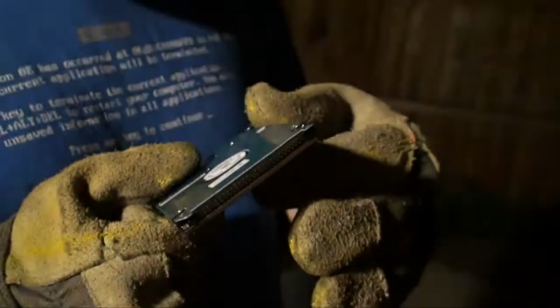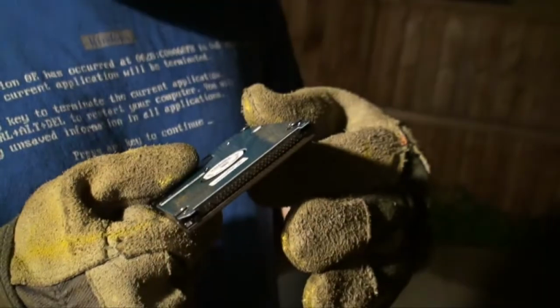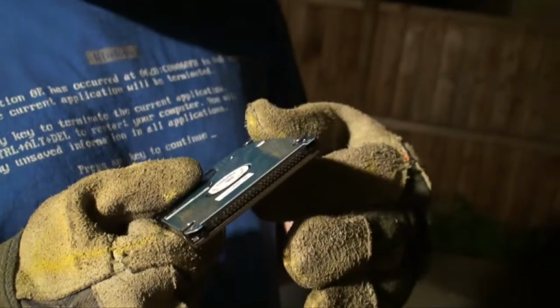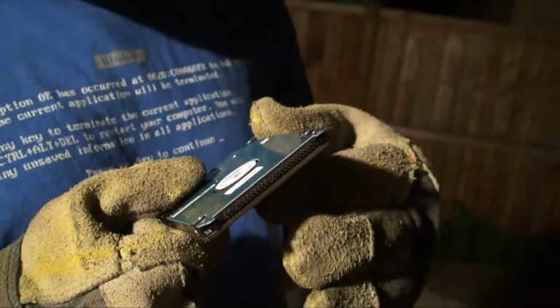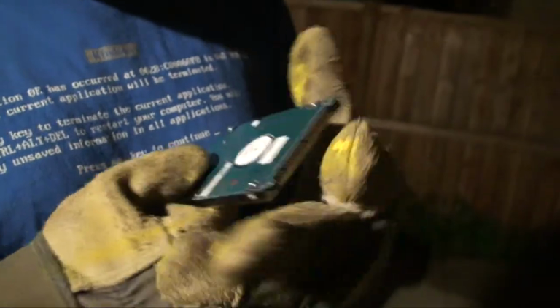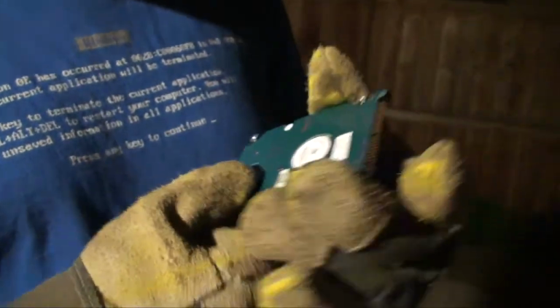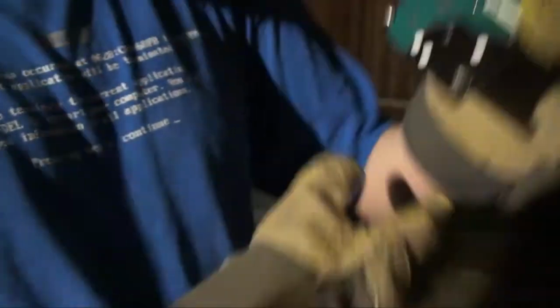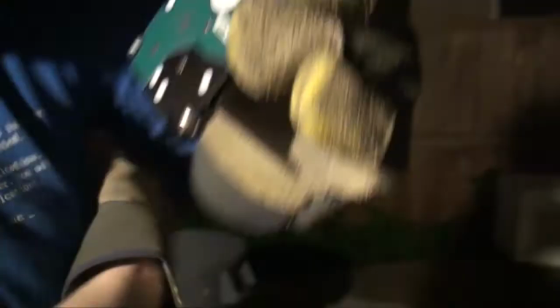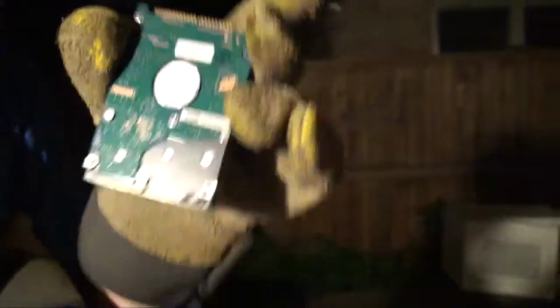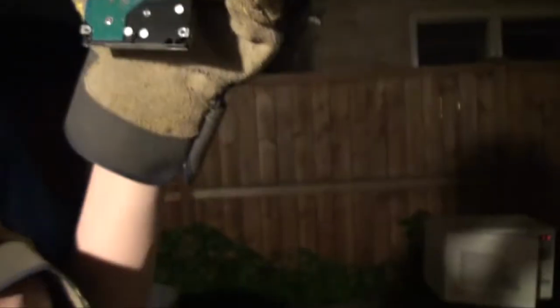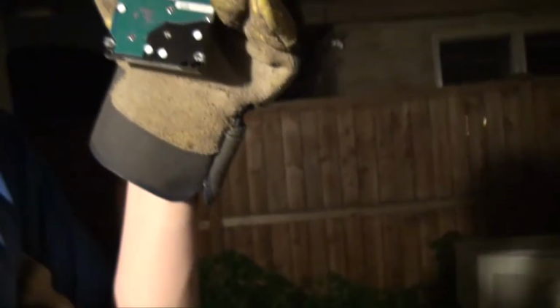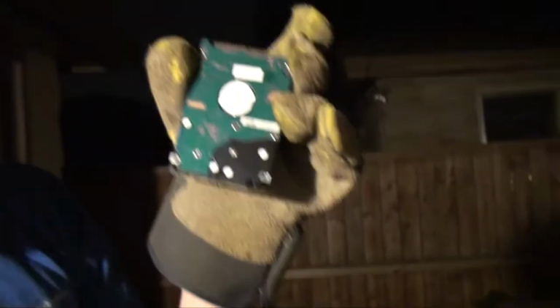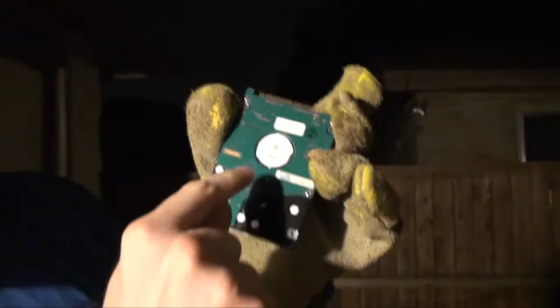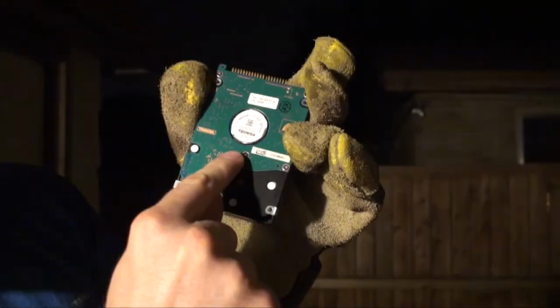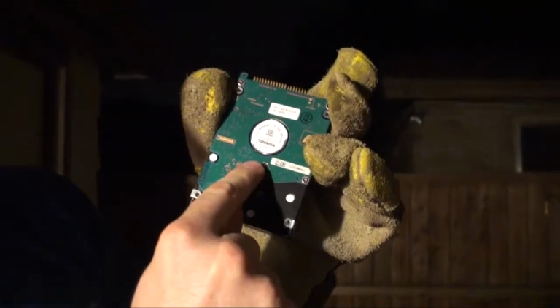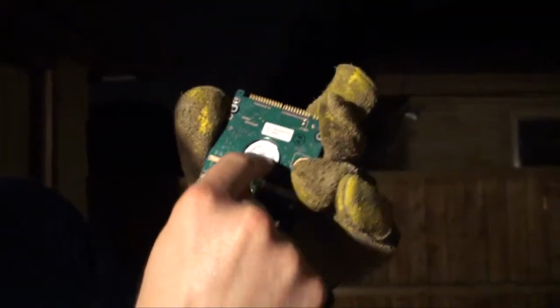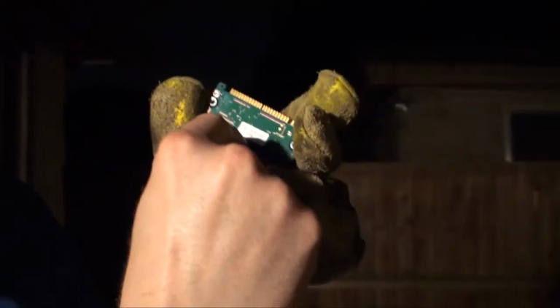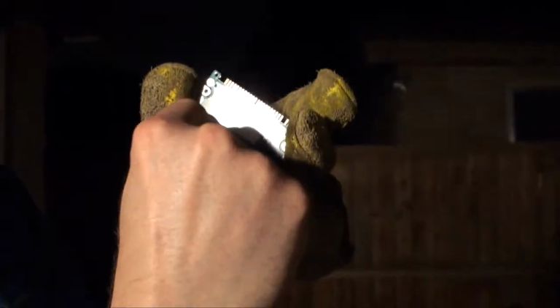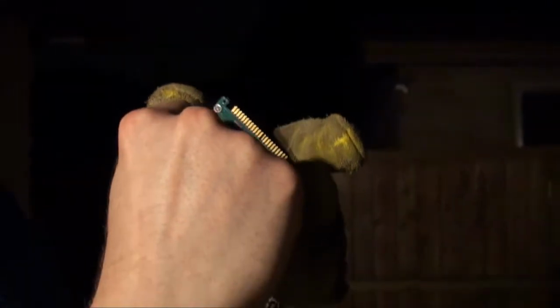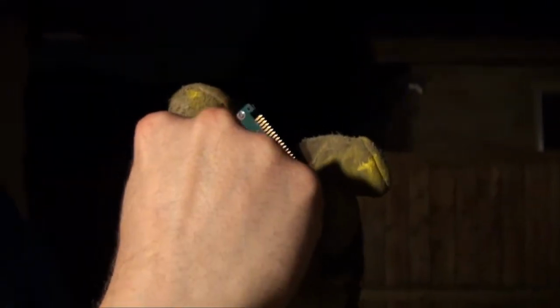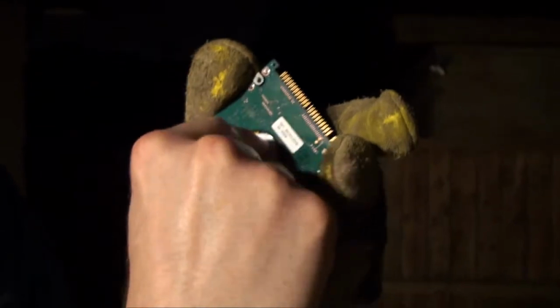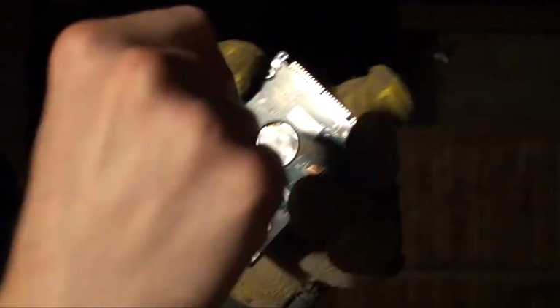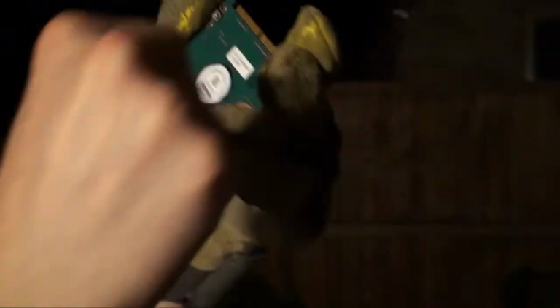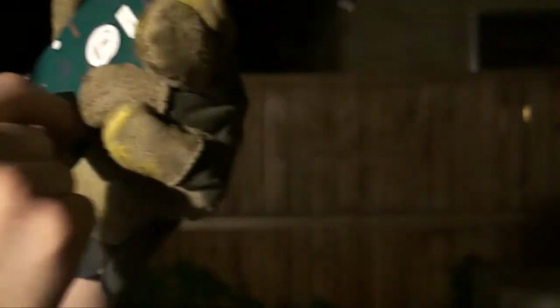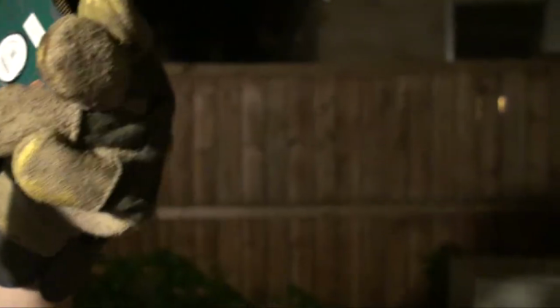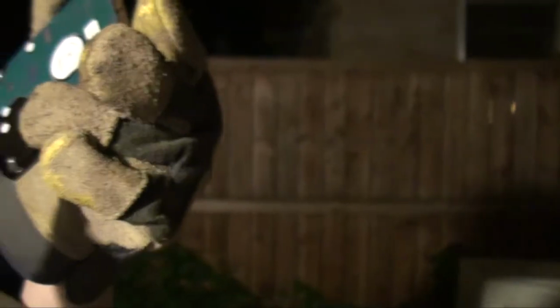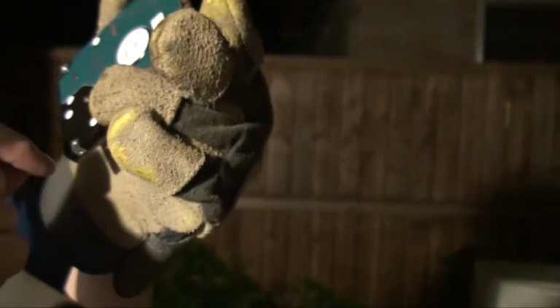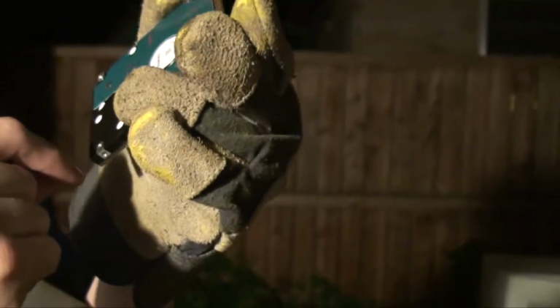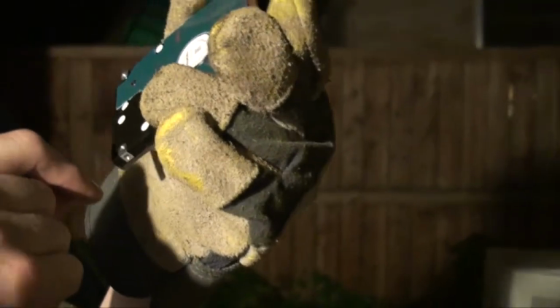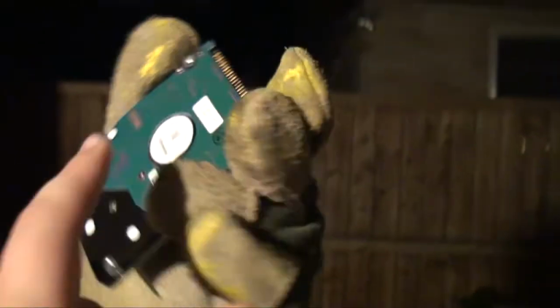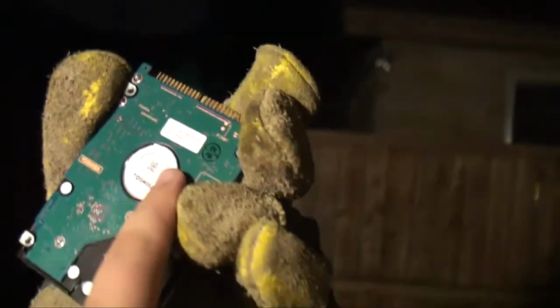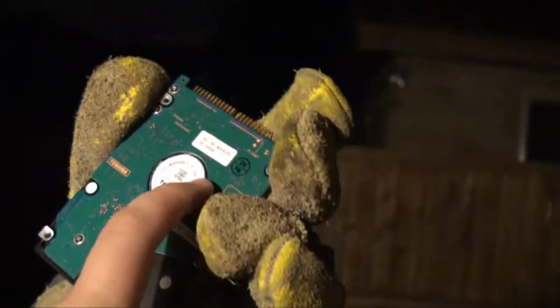That's right, boys and girls. 44 pins of happiness. Hey, look at this — 'Warranty void if seal broken.' No, no, no. Don't break the seal. Don't break the seal. That would void the warranty.